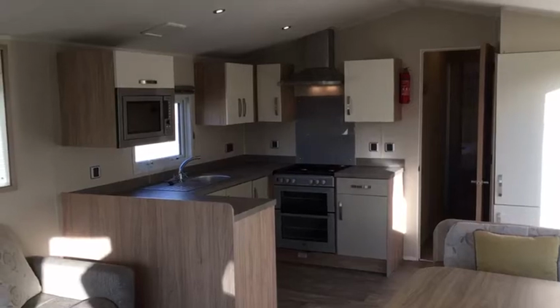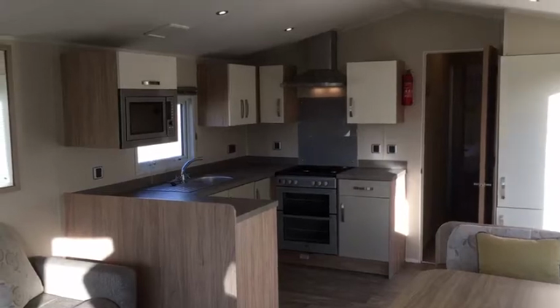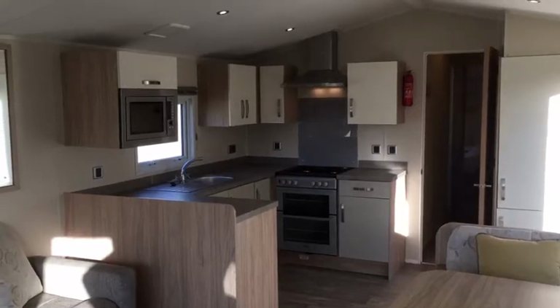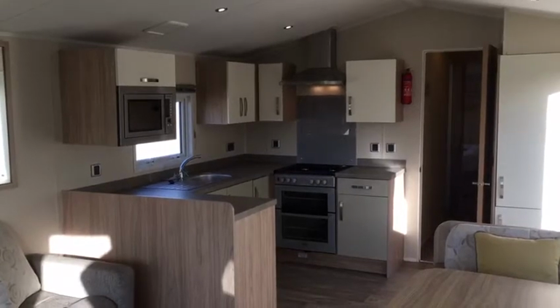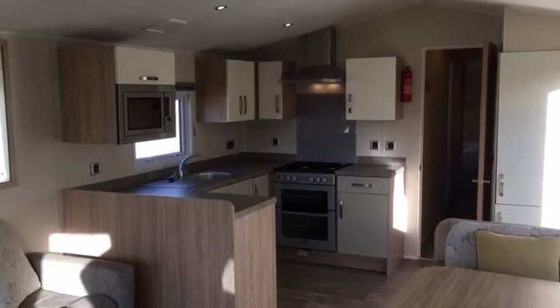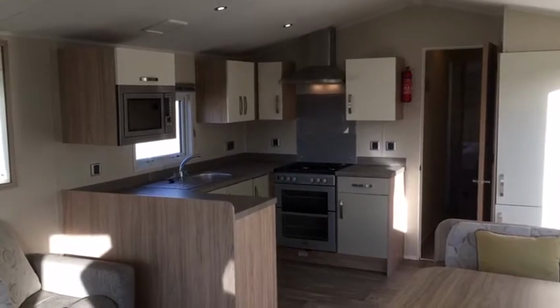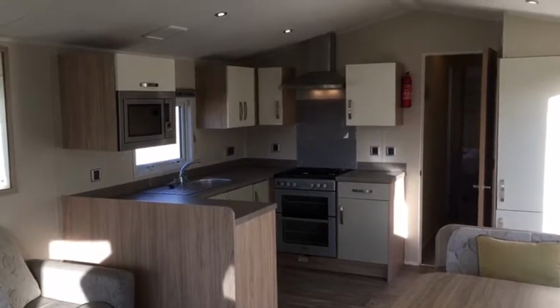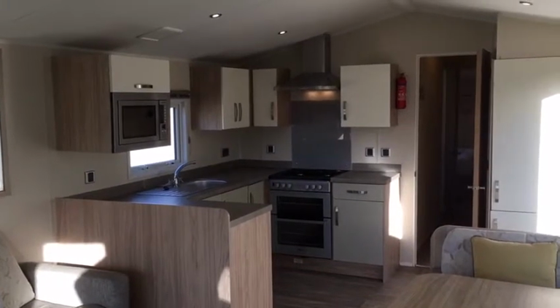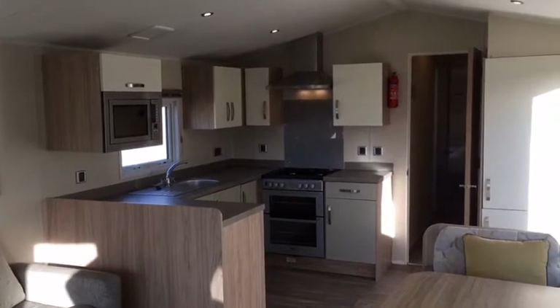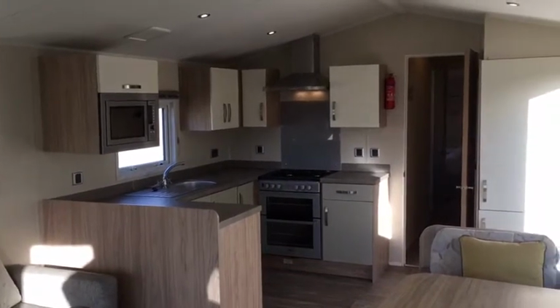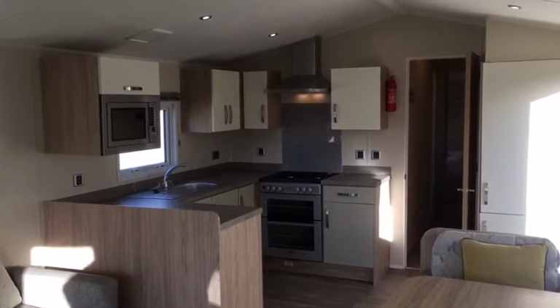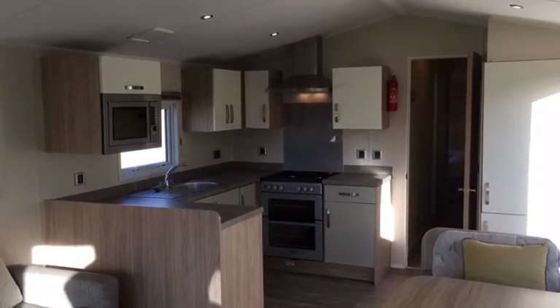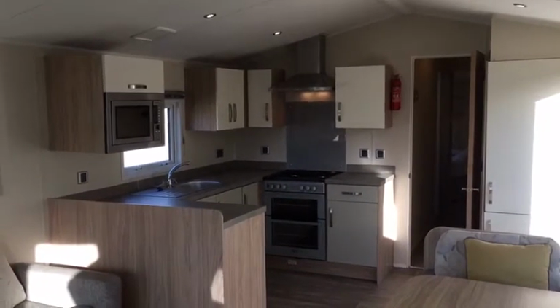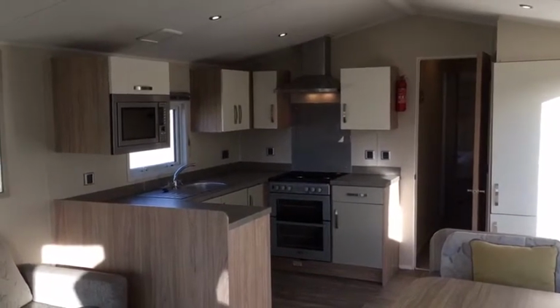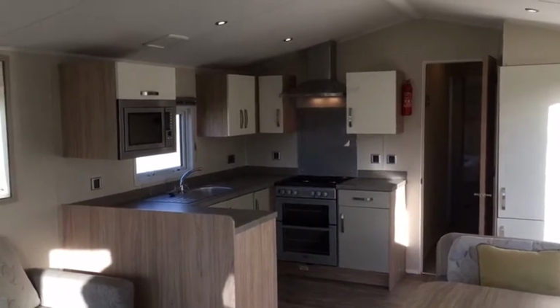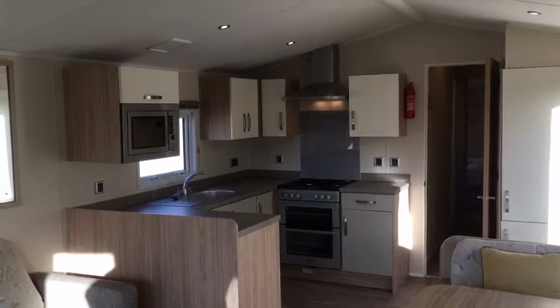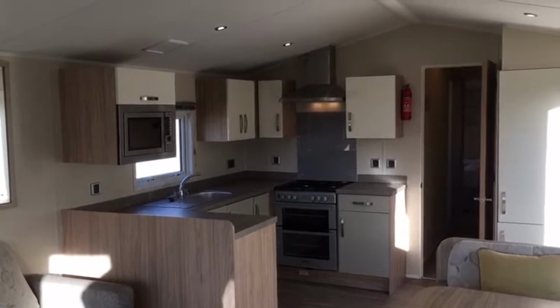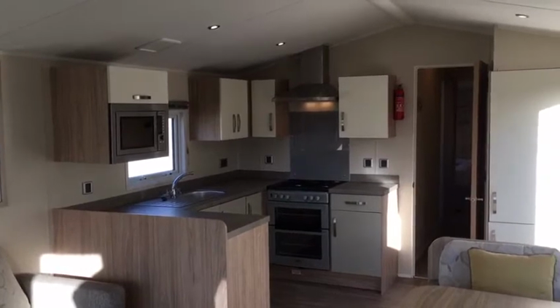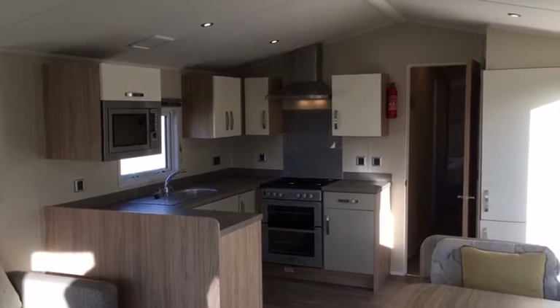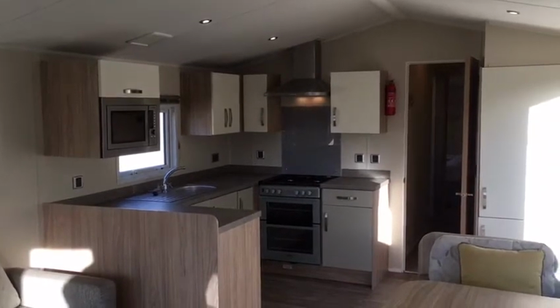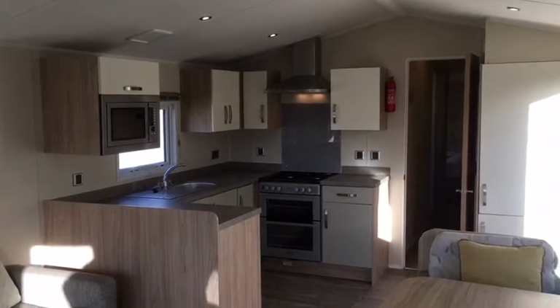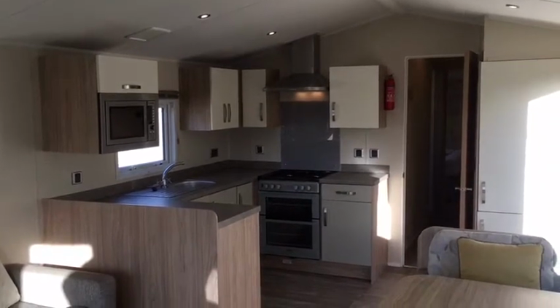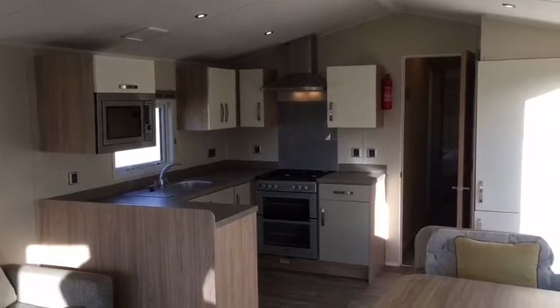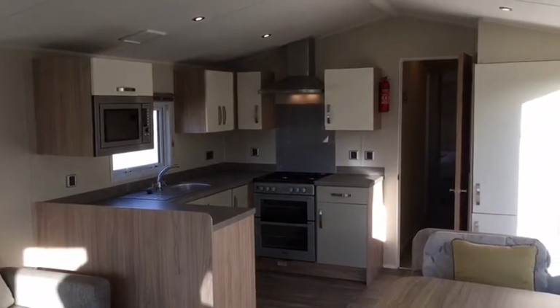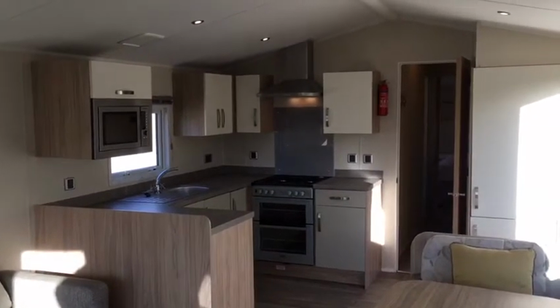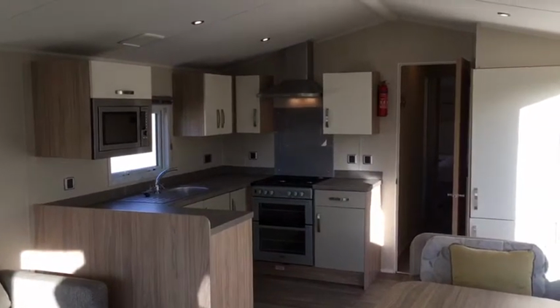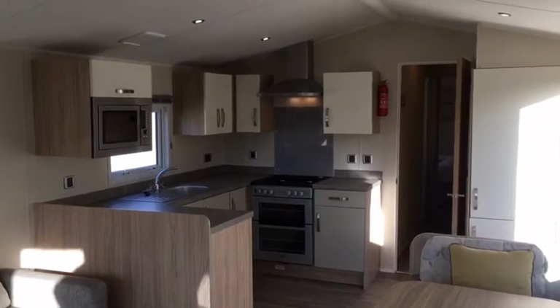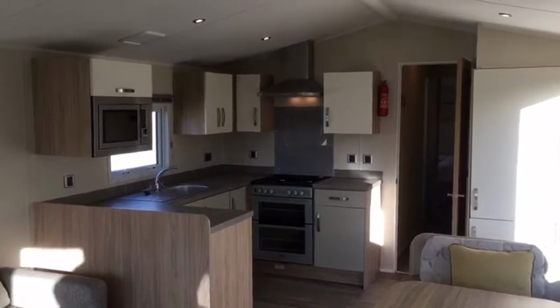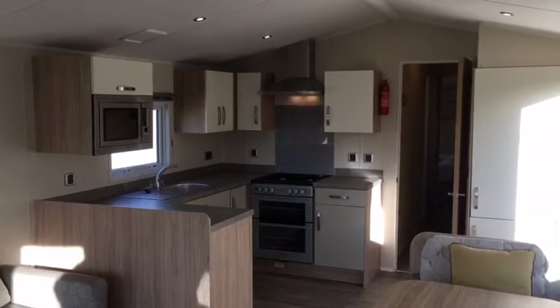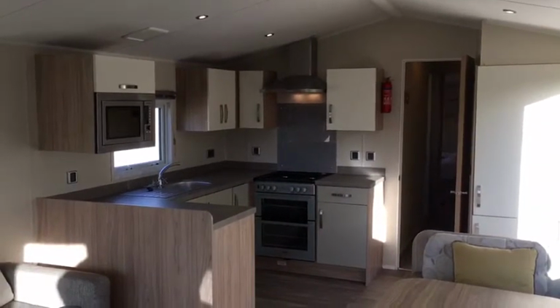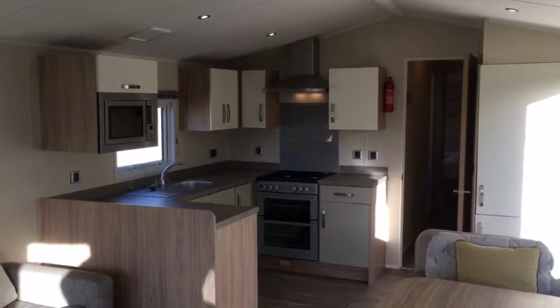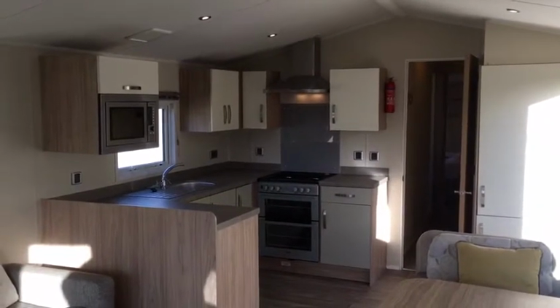Welcome to this 2016 previously owned Willoughby Rio Premier, currently situated at Holgate's Ribble Valley on plot 38.